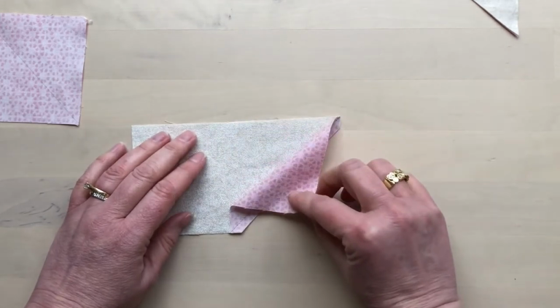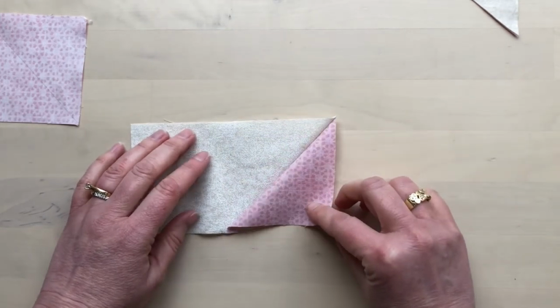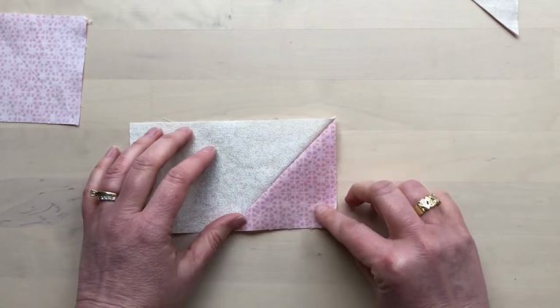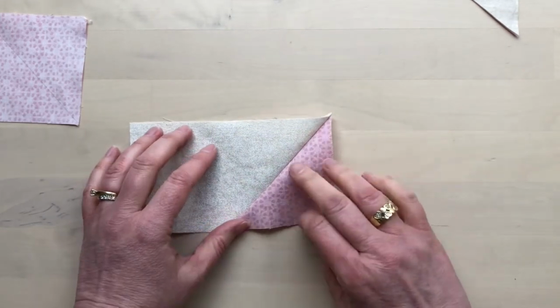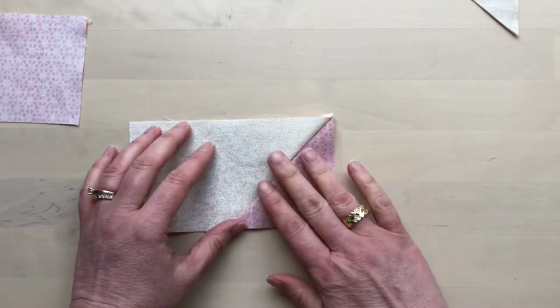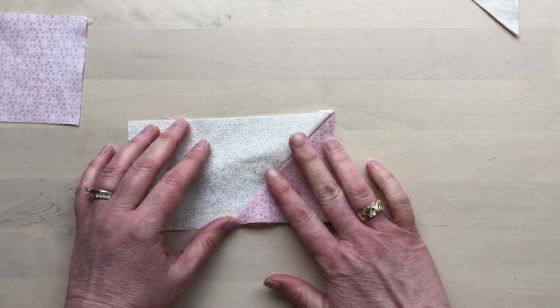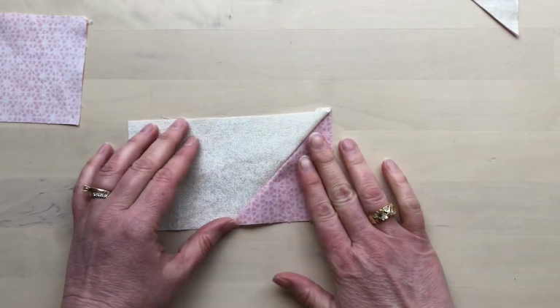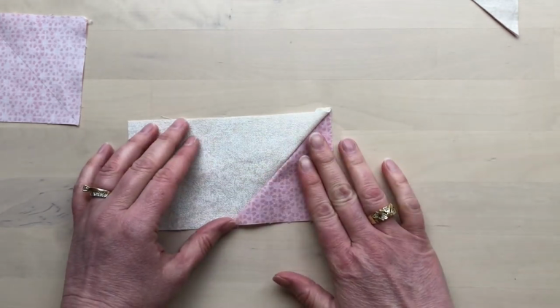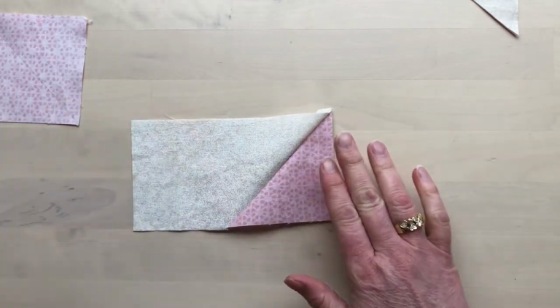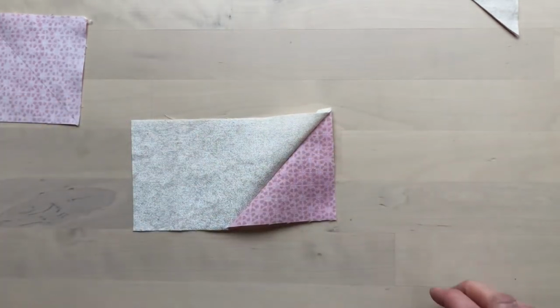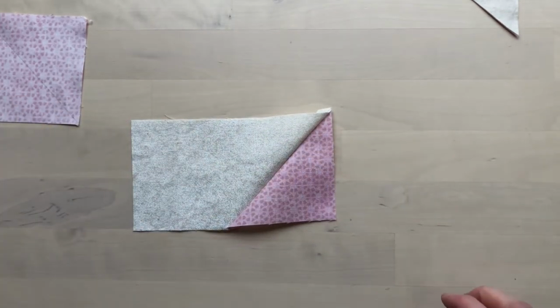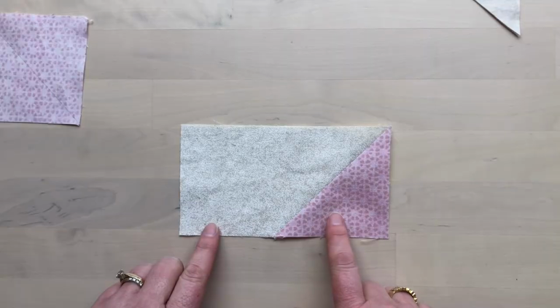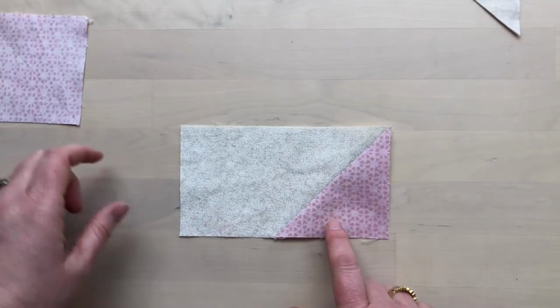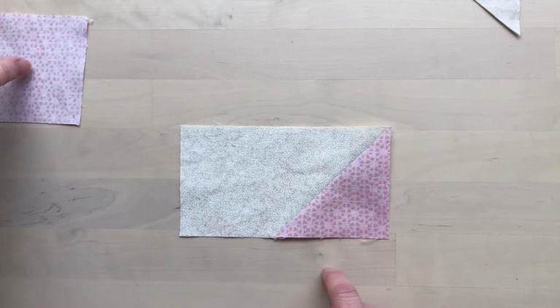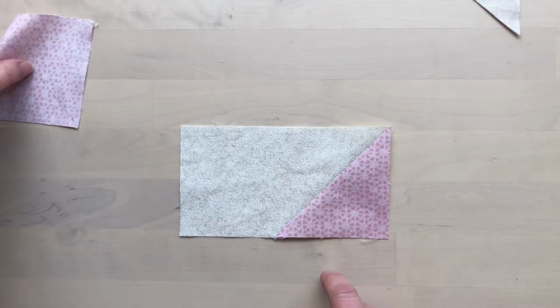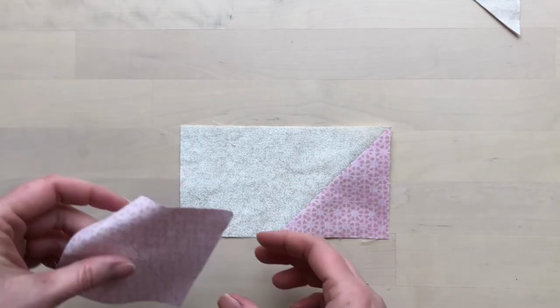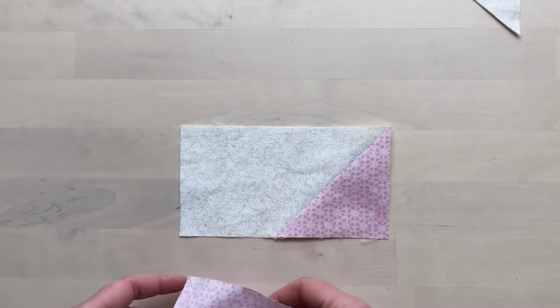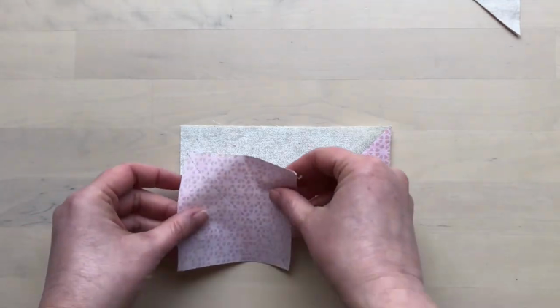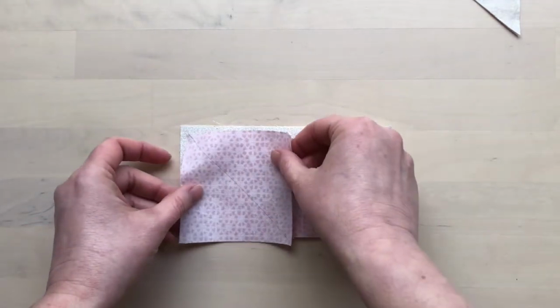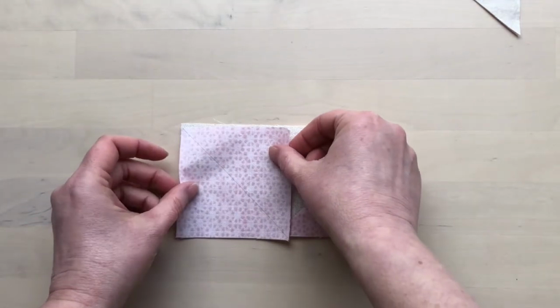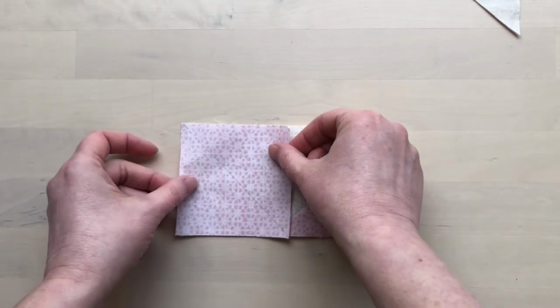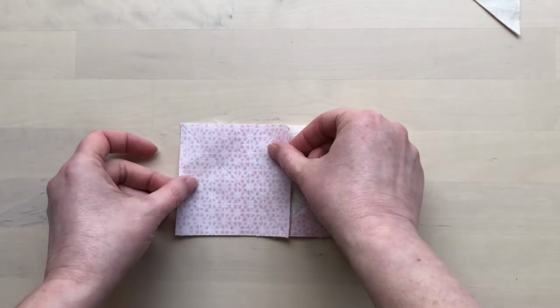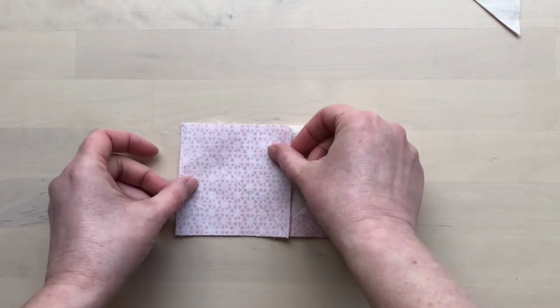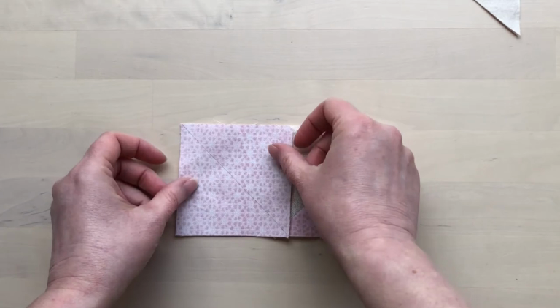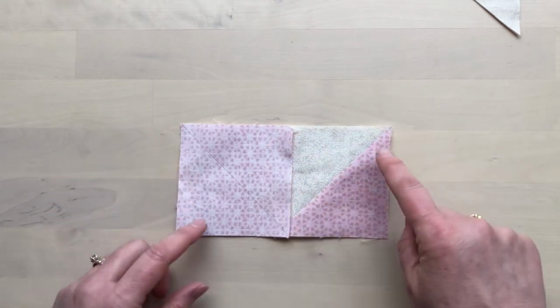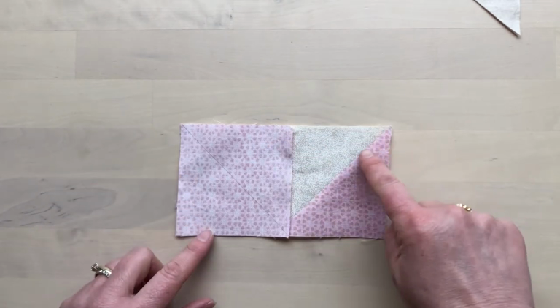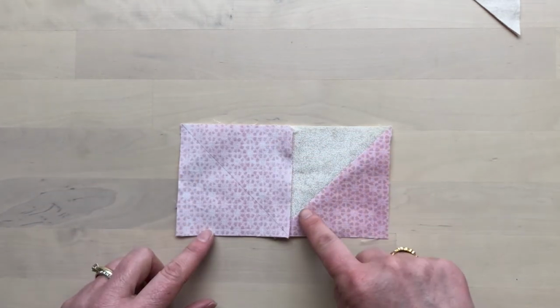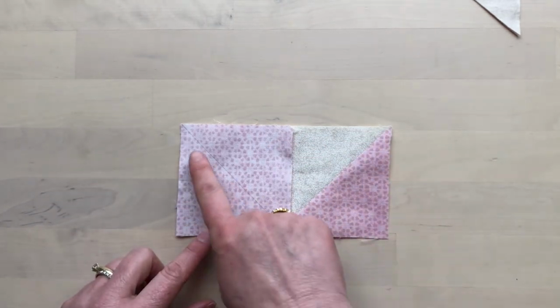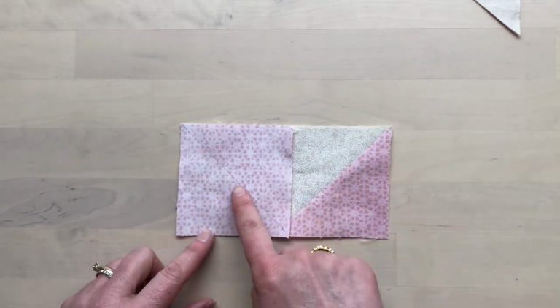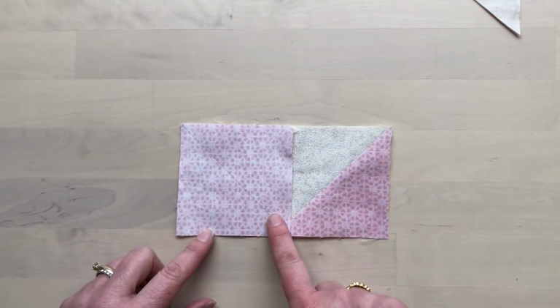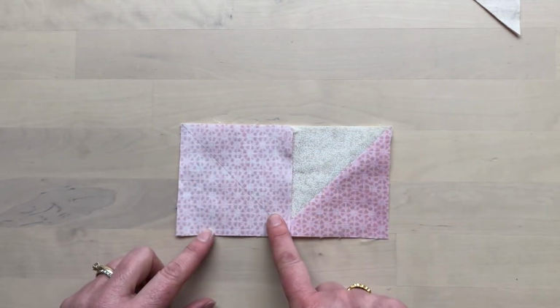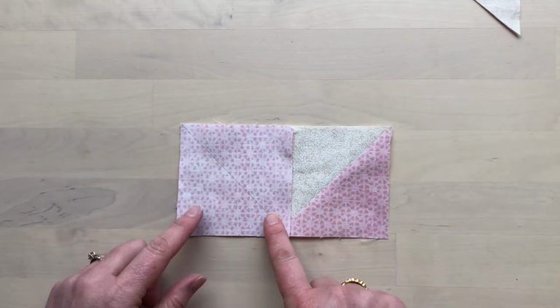Open the triangle and gently press. Add the second square to the other side of the rectangle, being sure that the marked line is going in the opposite direction.